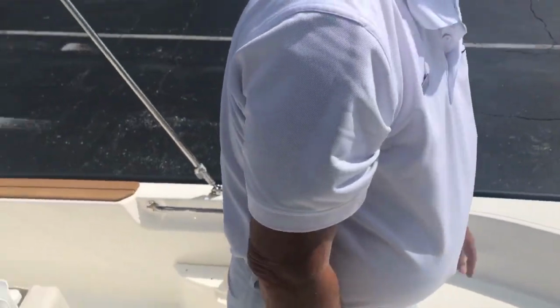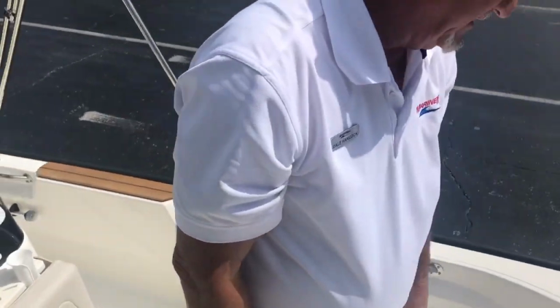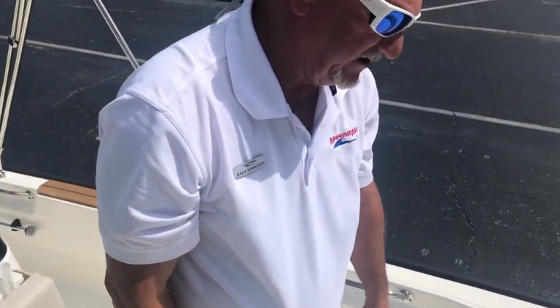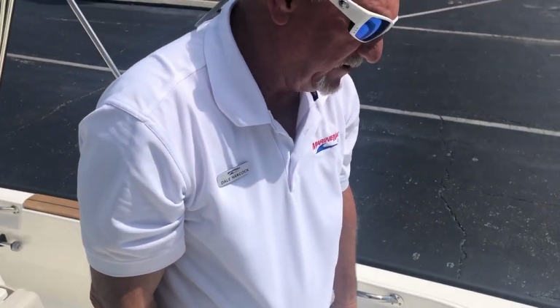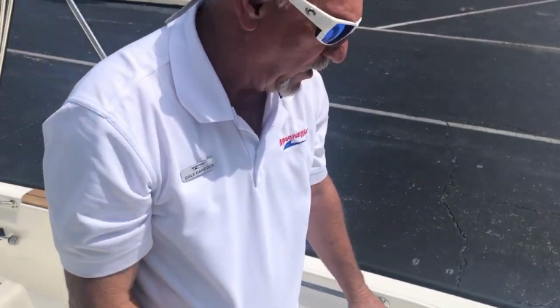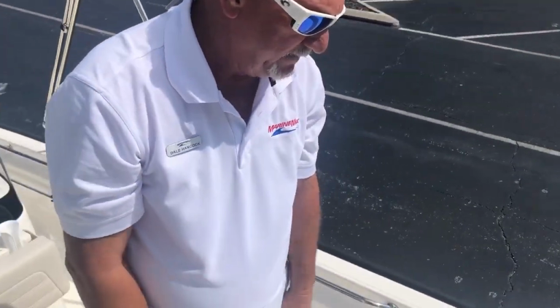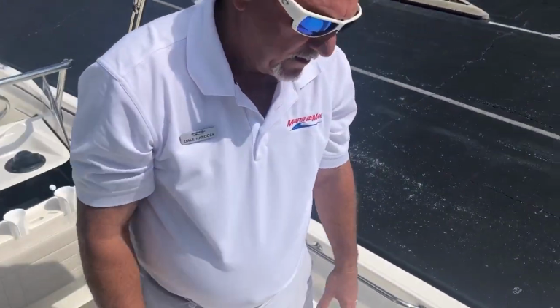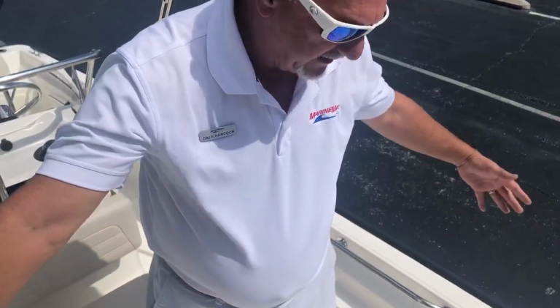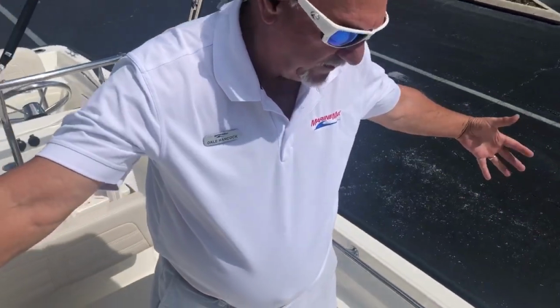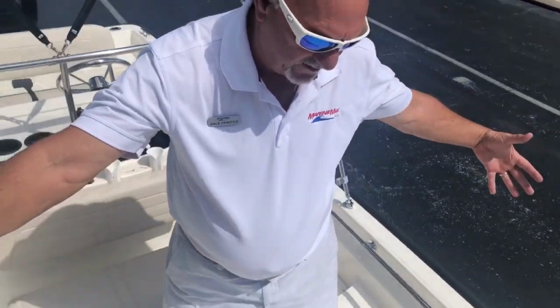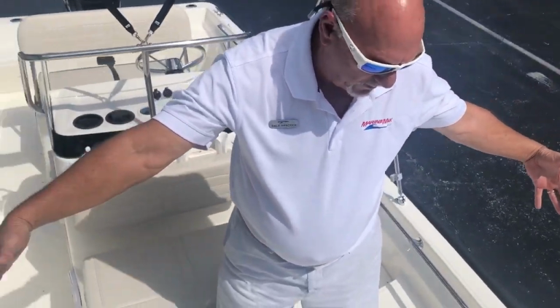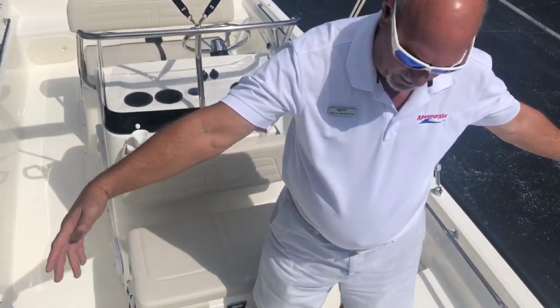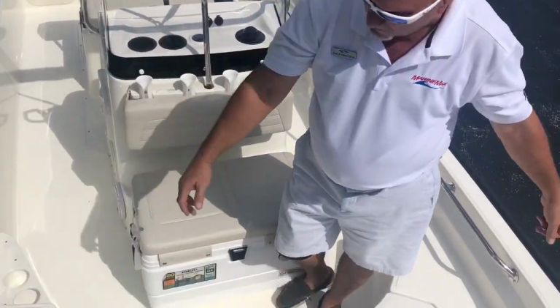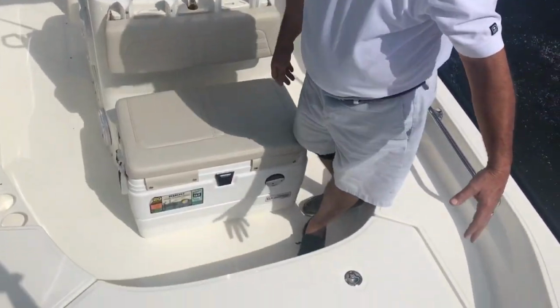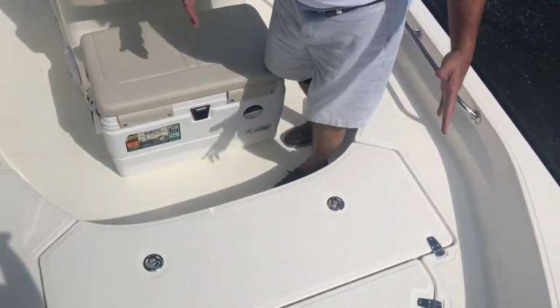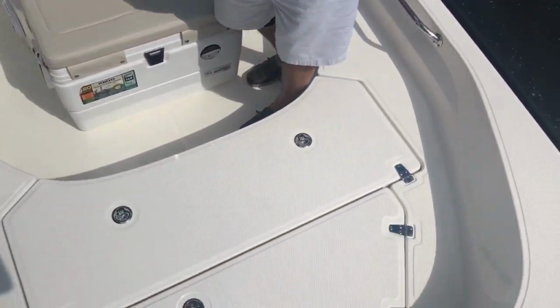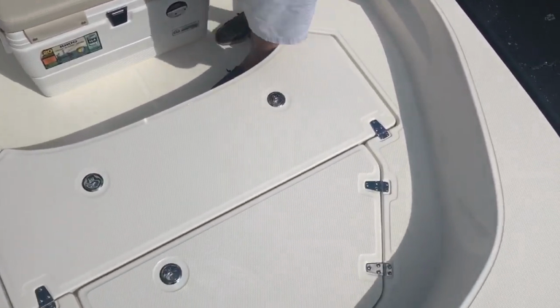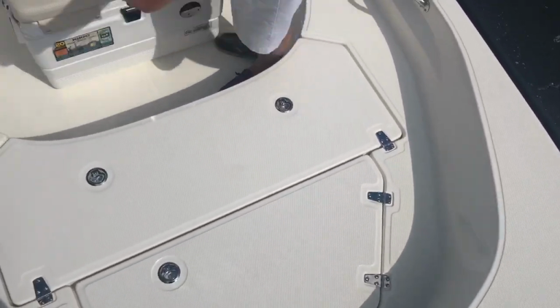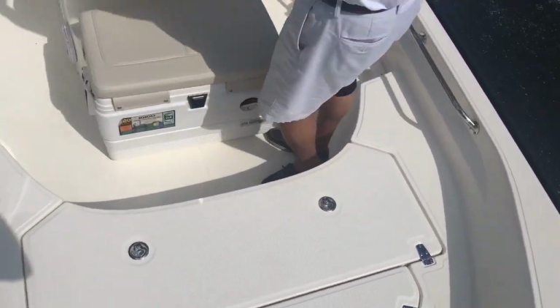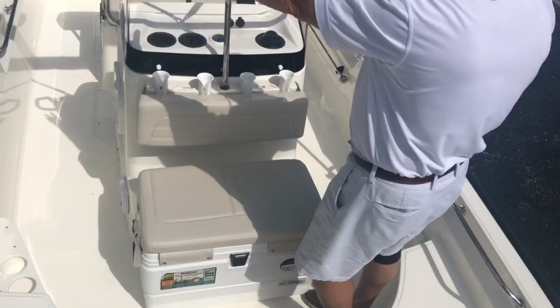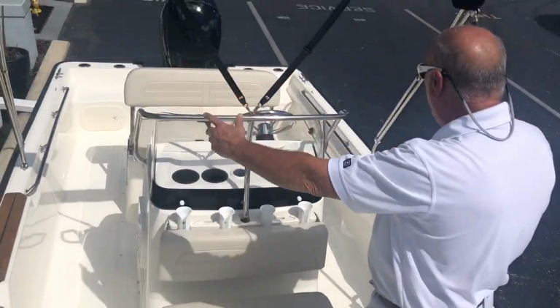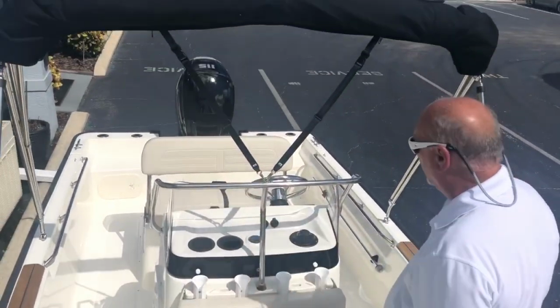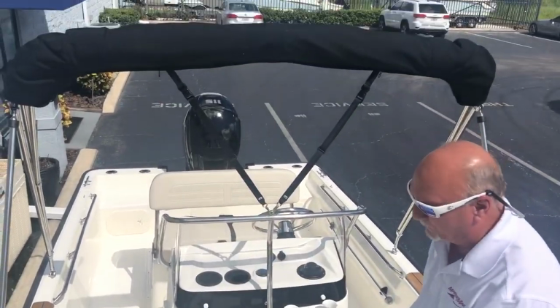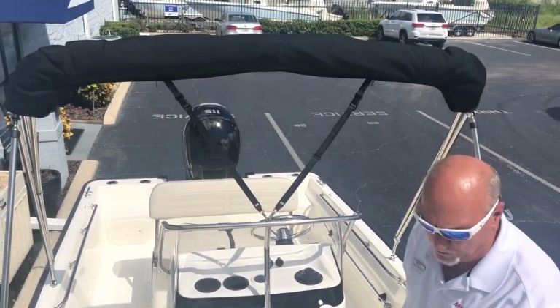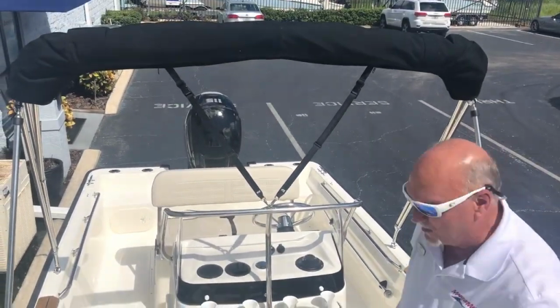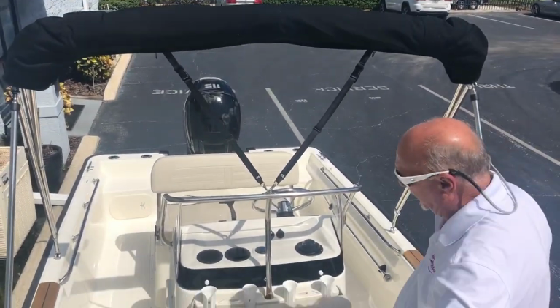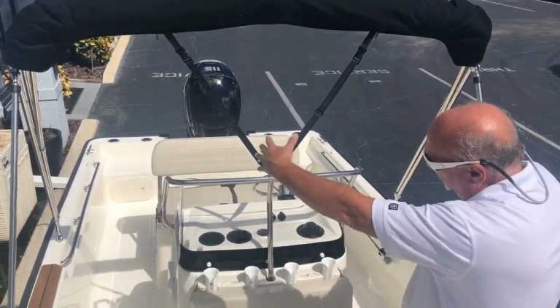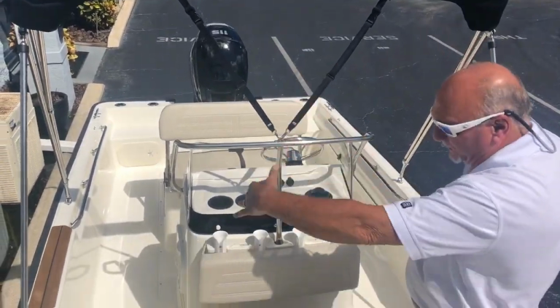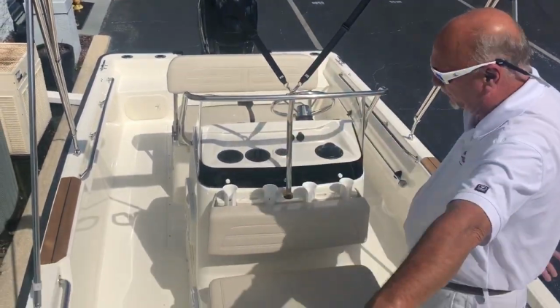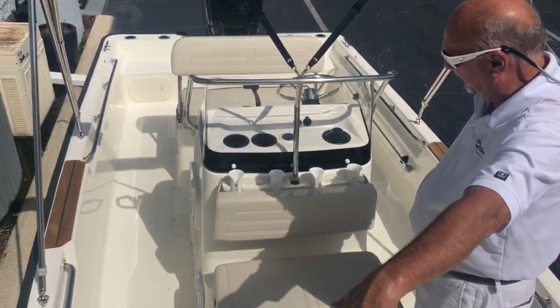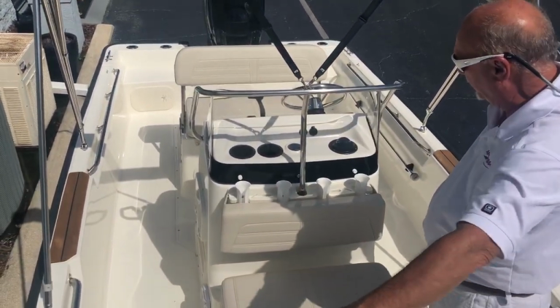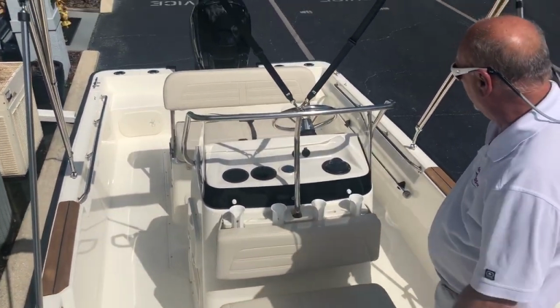316 stainless steel — top quality. Lots of room in the front of this boat right here. Basically, you've got the same amount of room in the front as you've got in the back of the boat. That's one thing about Boston Whaler — their beam runs all the way to the front of the boat and to the back of the boat.